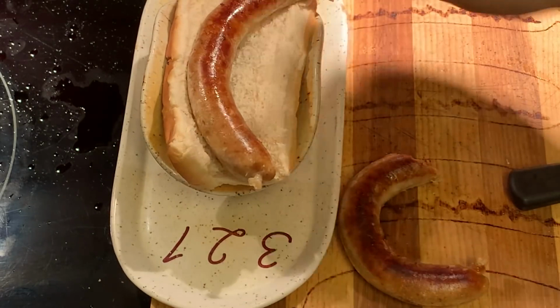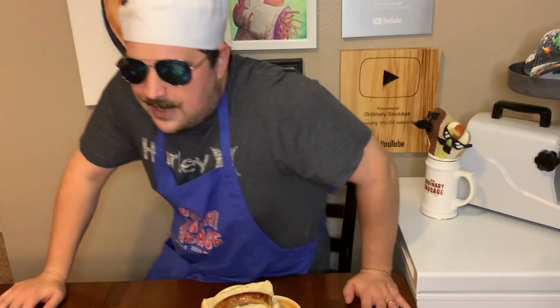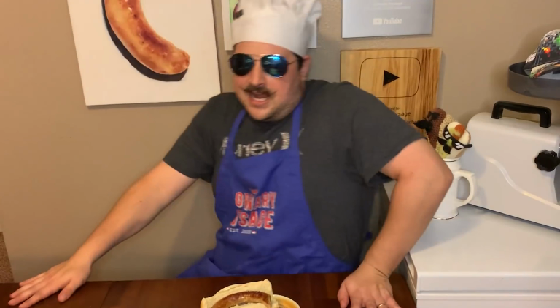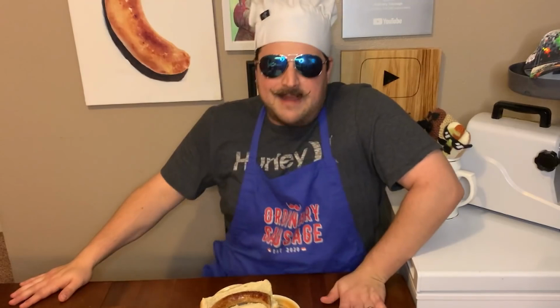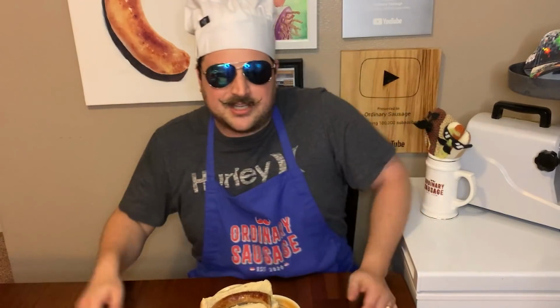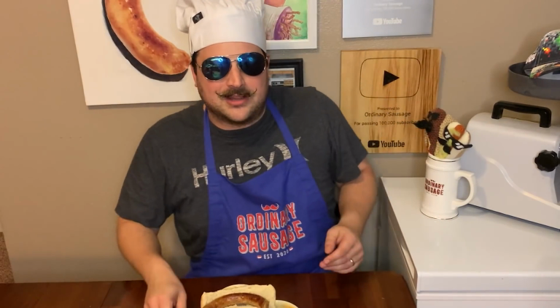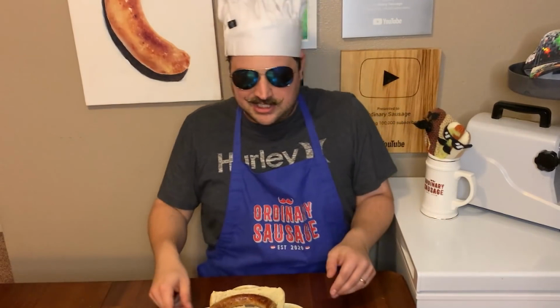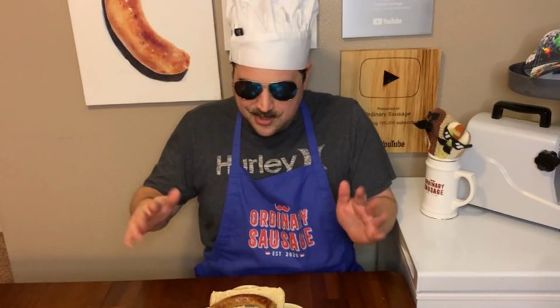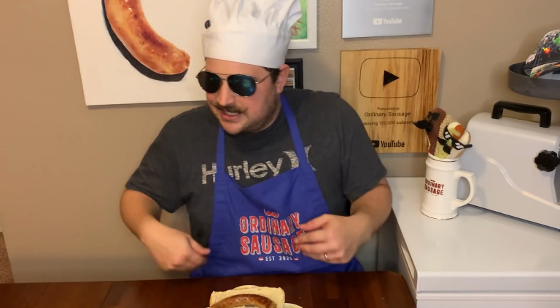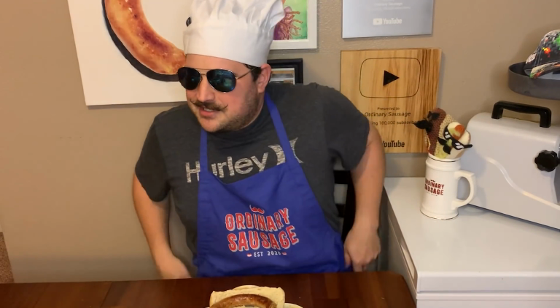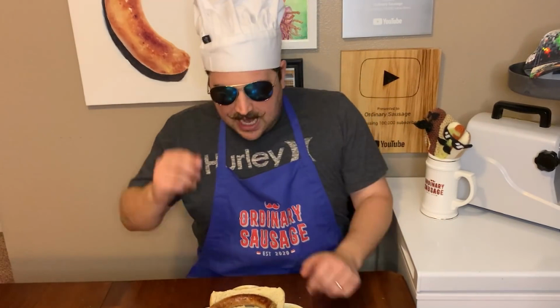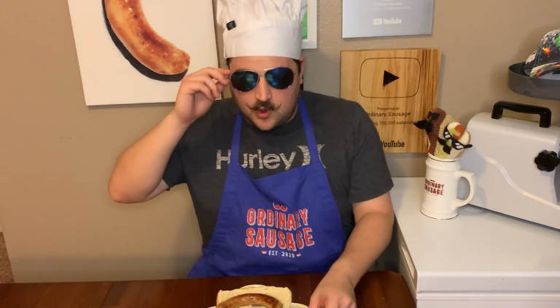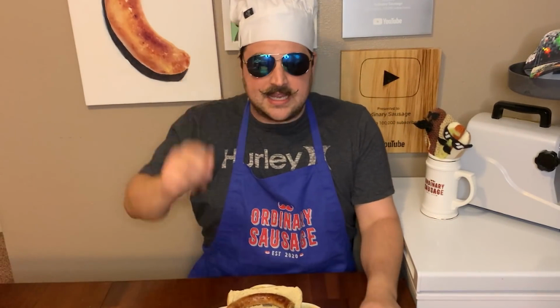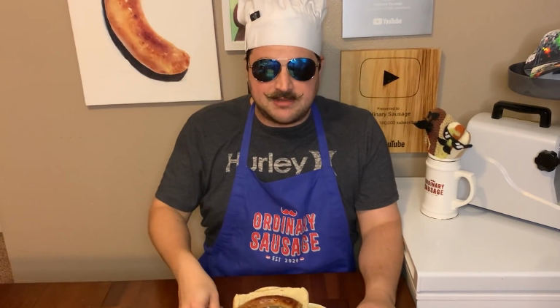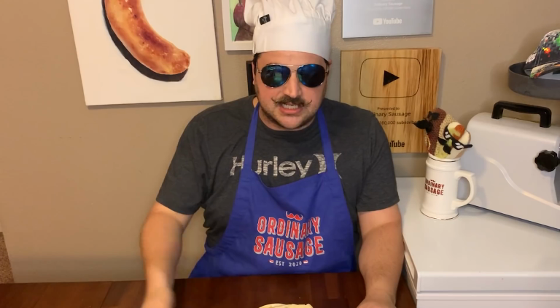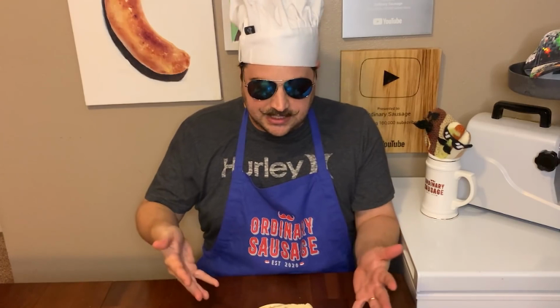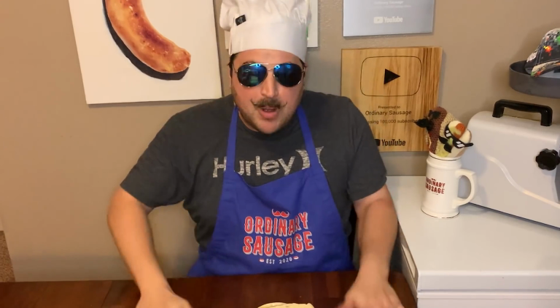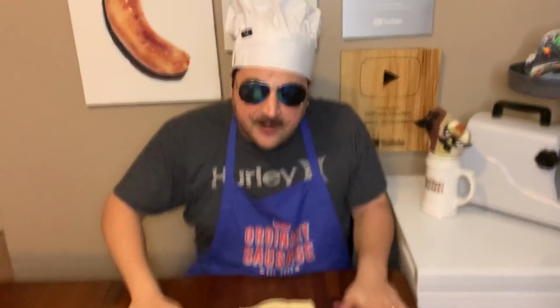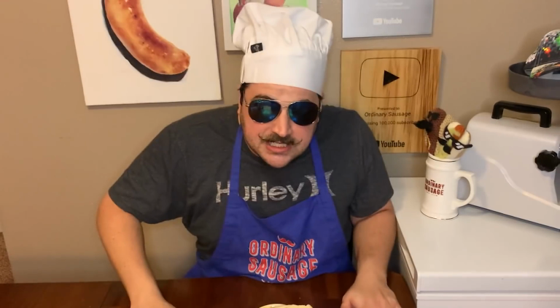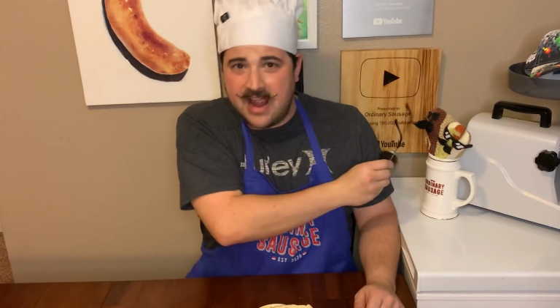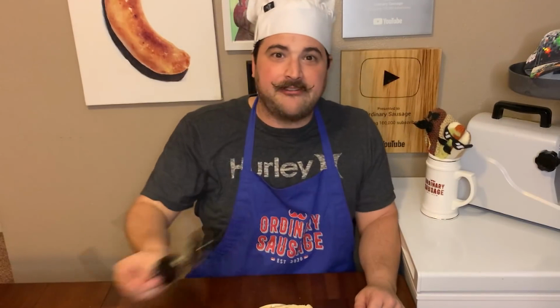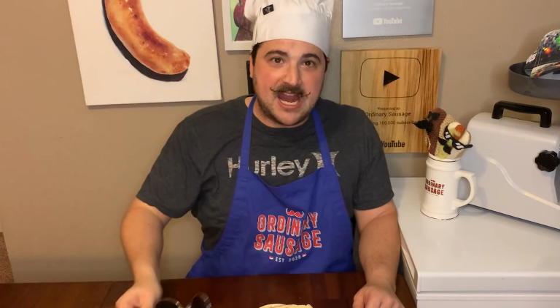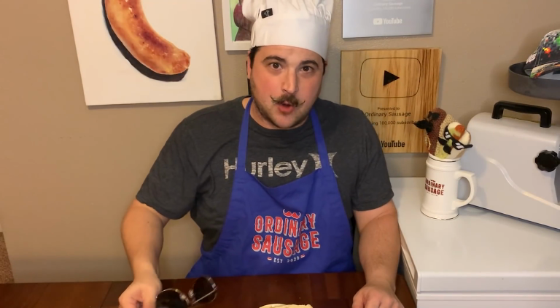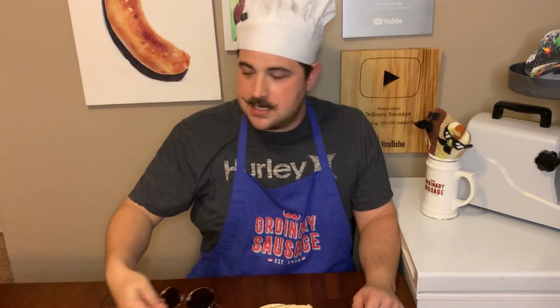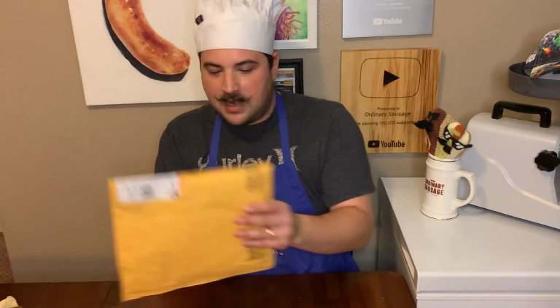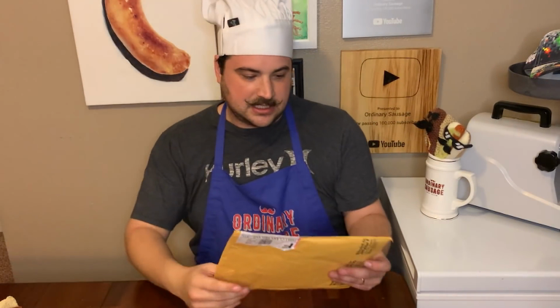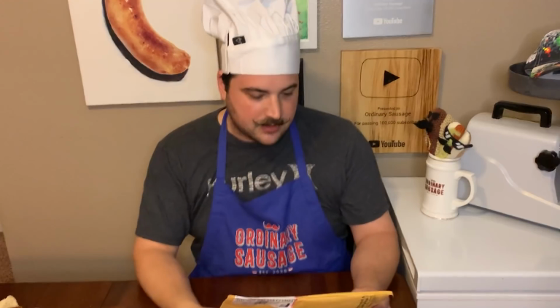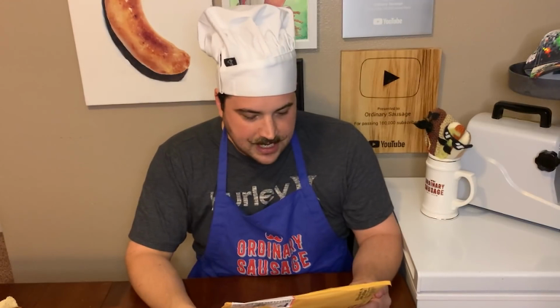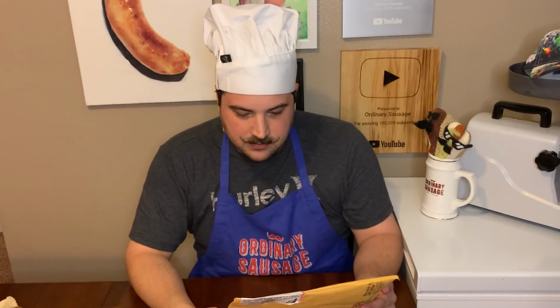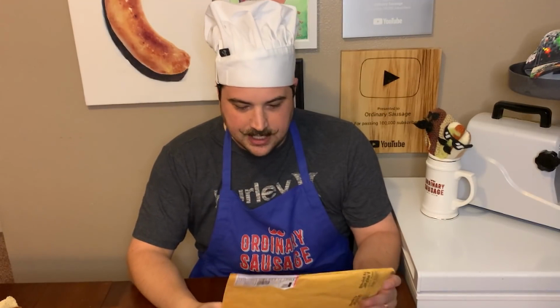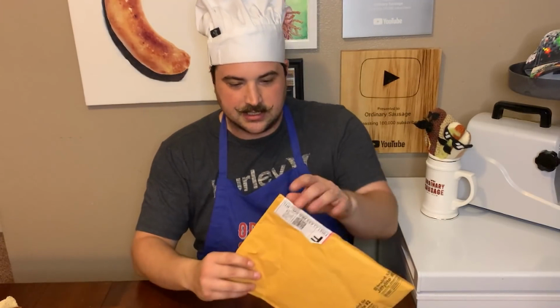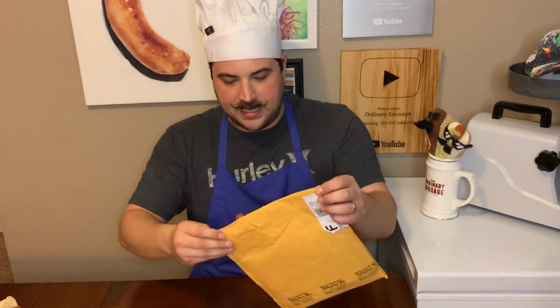I'm tired of smacking into the wall, let's just do a normal sit-down this time. It's time to taste the sausage, but first we have more fame mail to open. Here we go, we're gonna just open it.